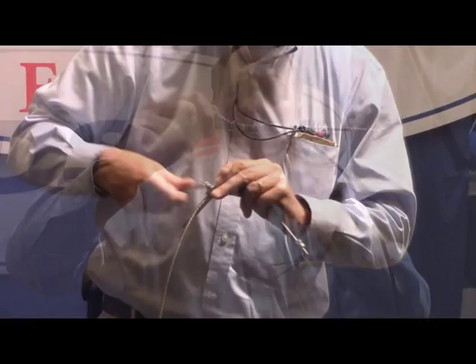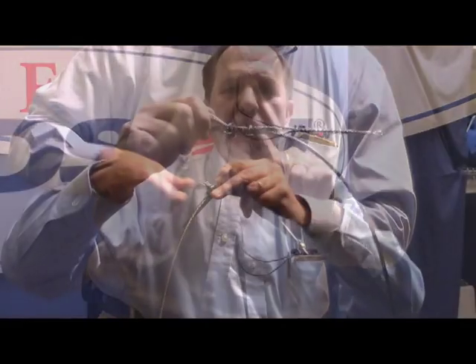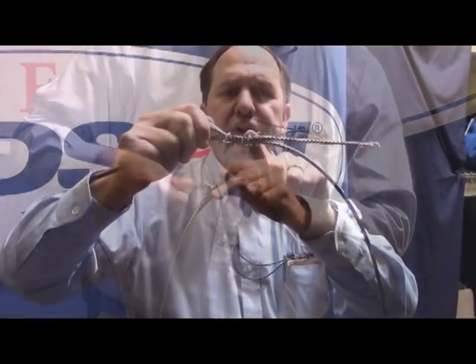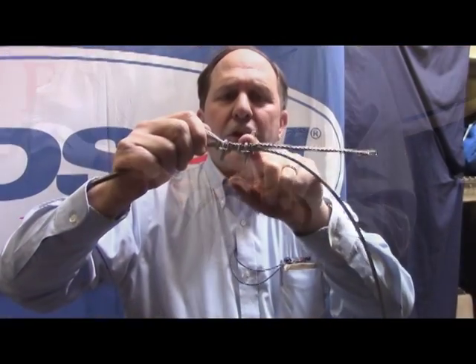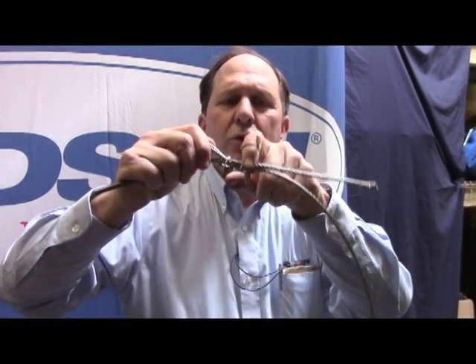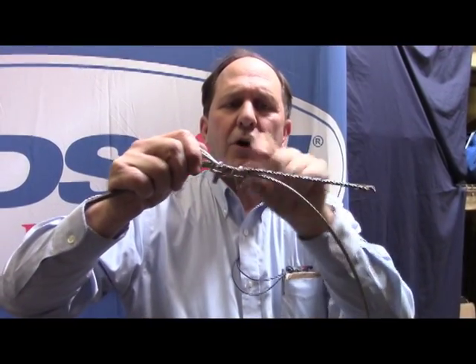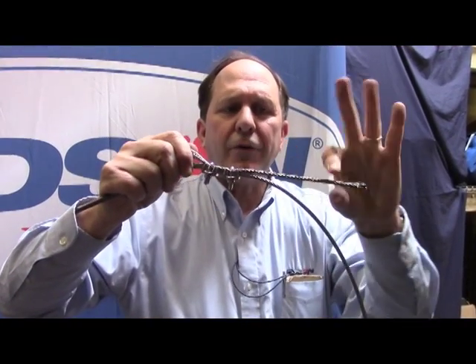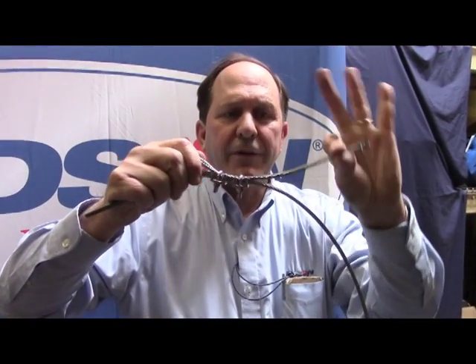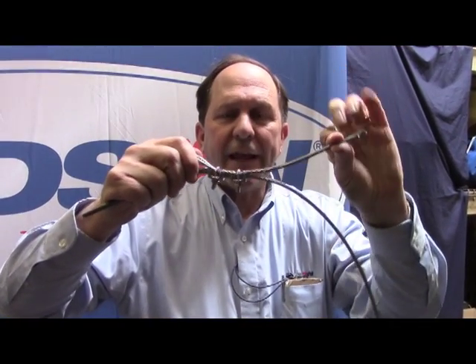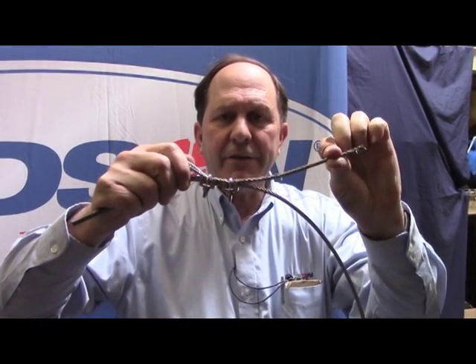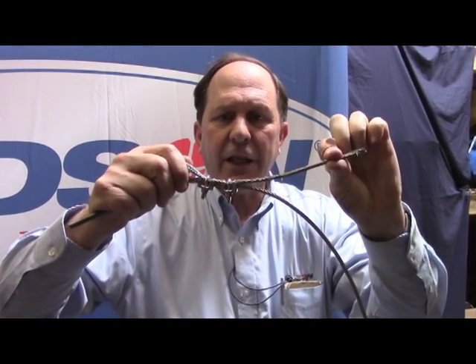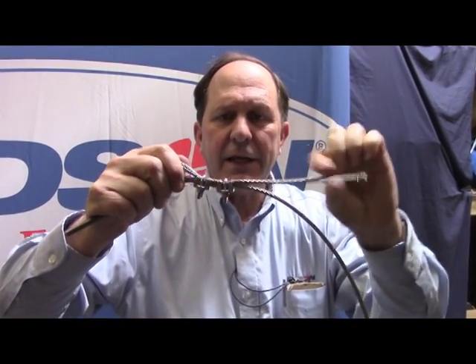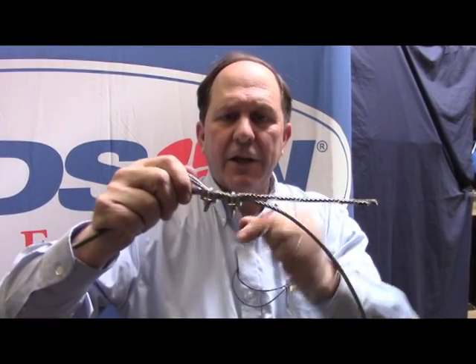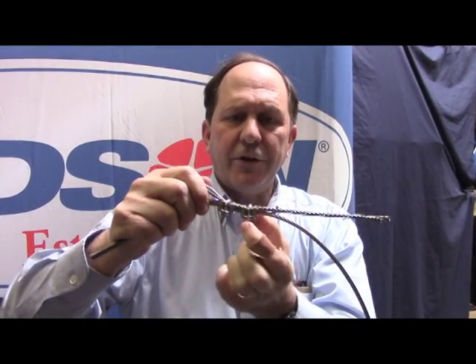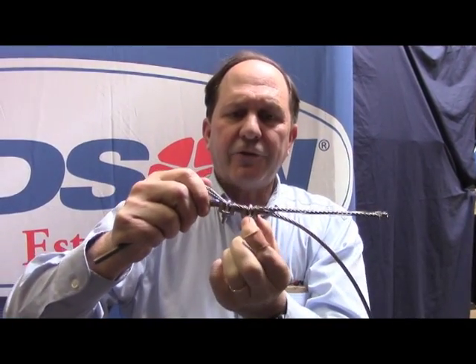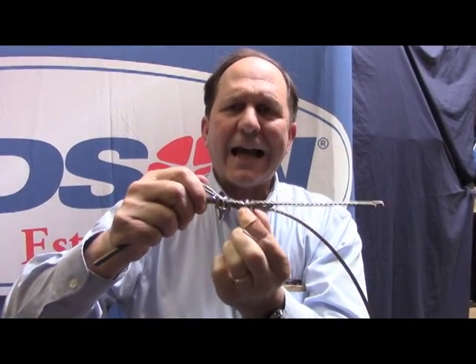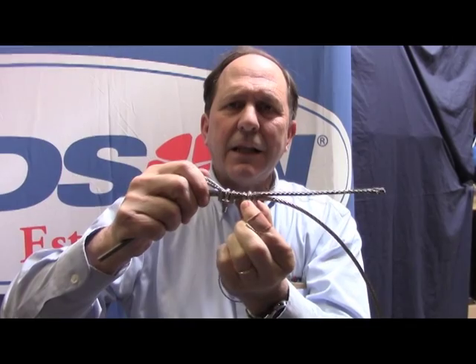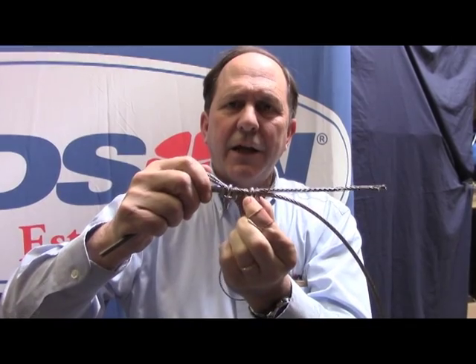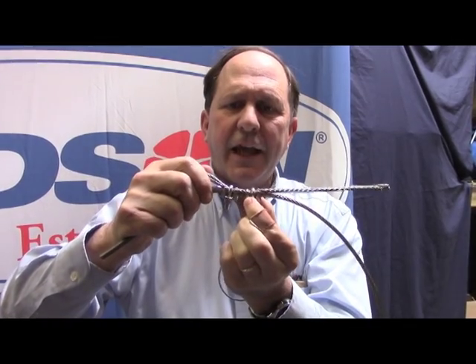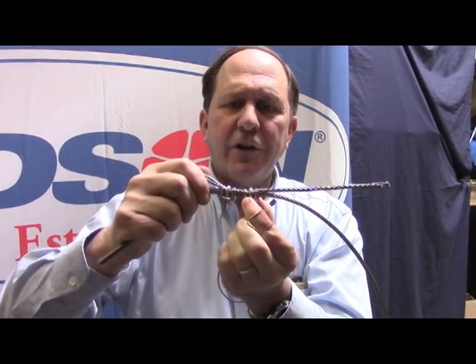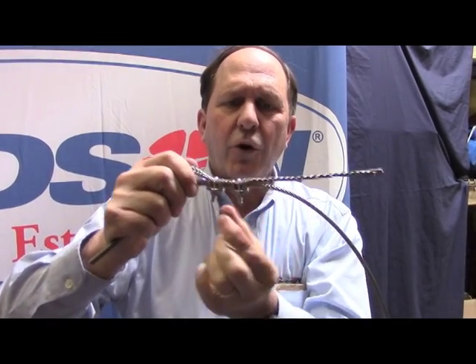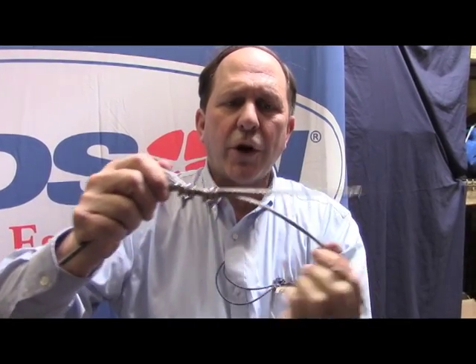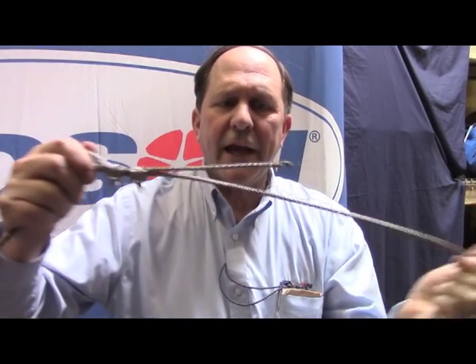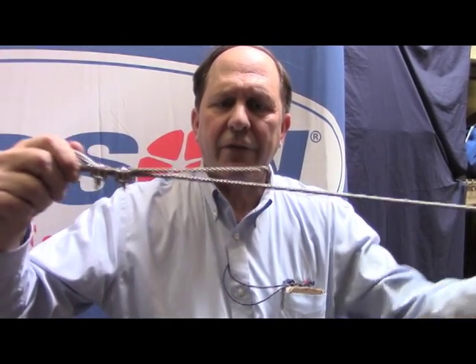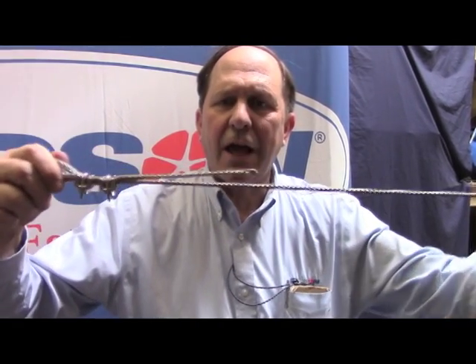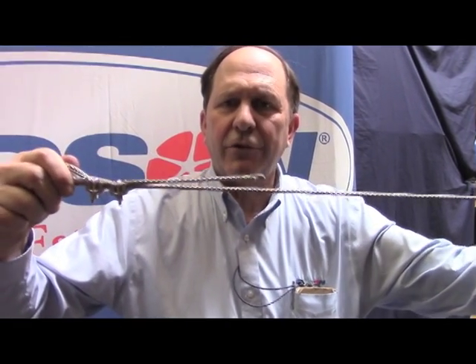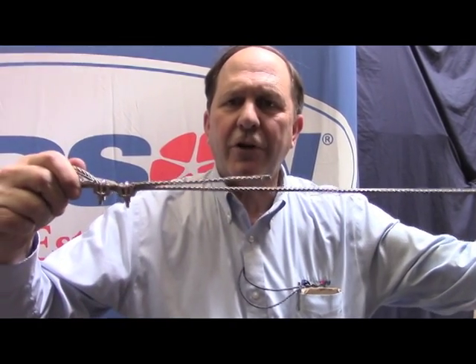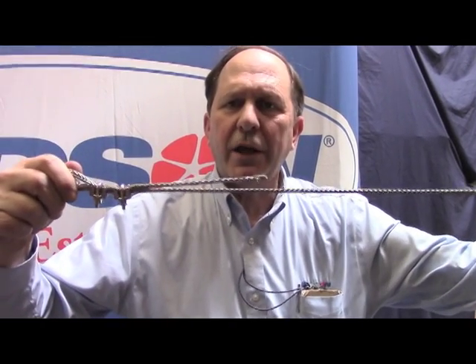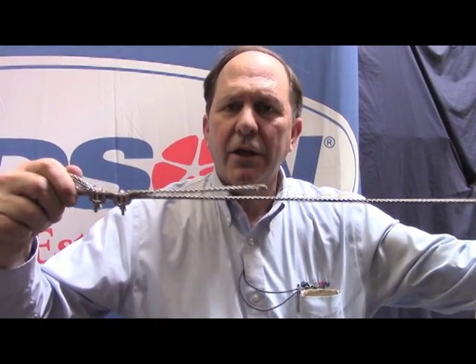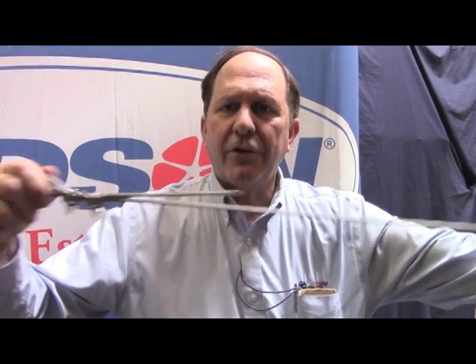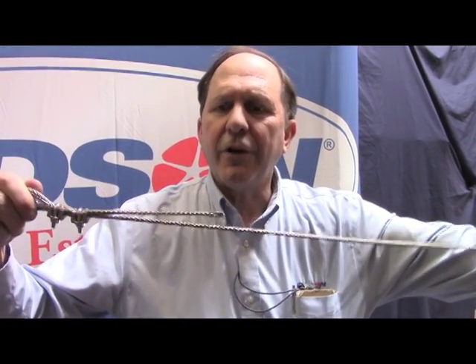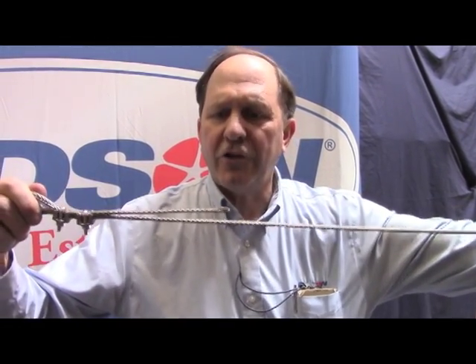You see the U going over the dead end of the line, and you see the saddle engaging the working end of the line, which is going to the steering chain.